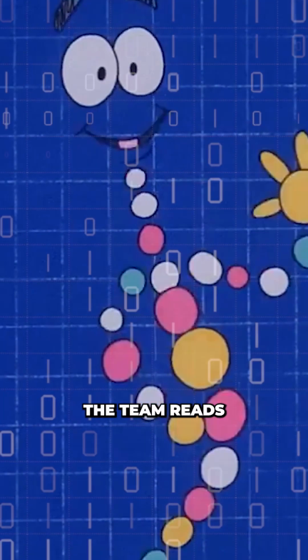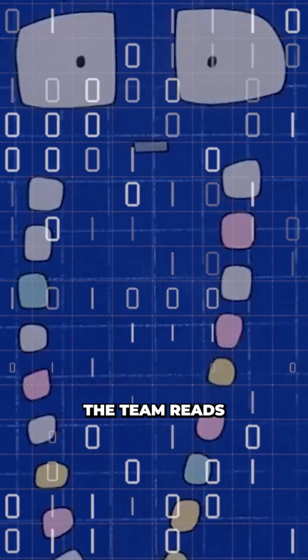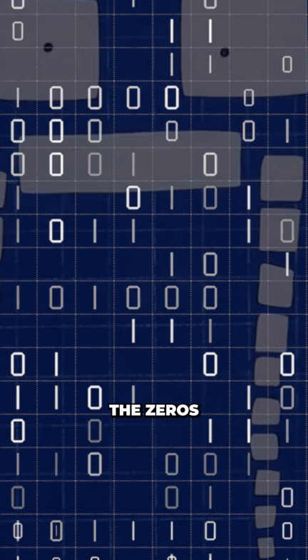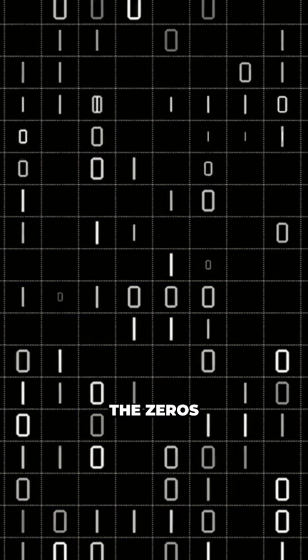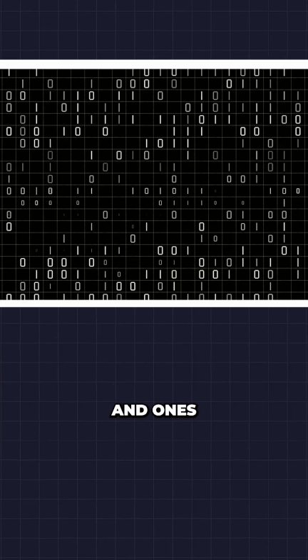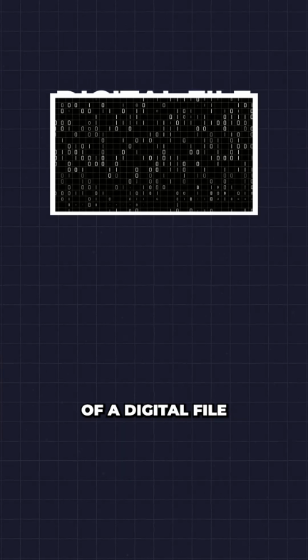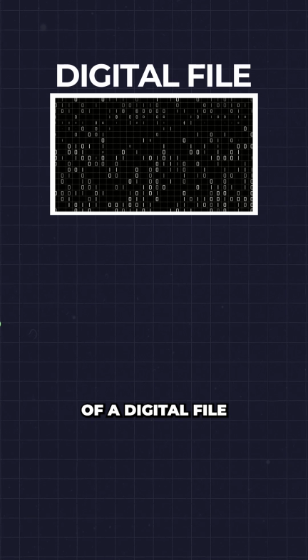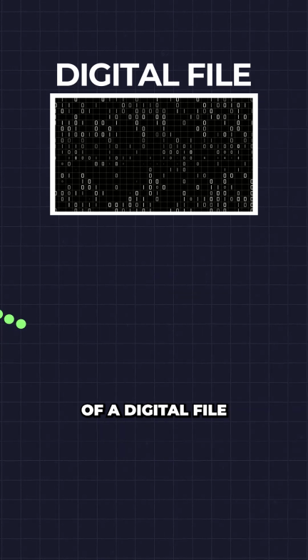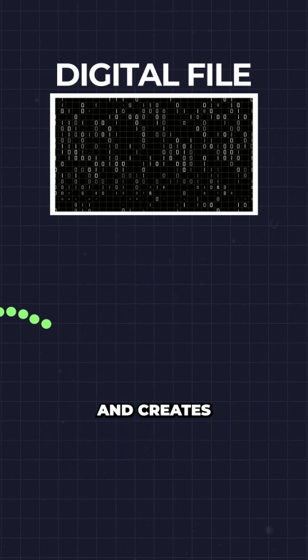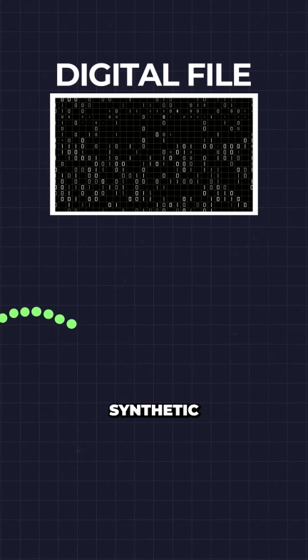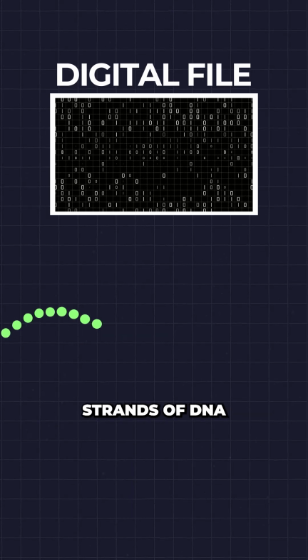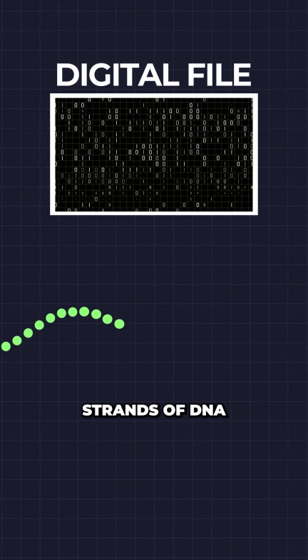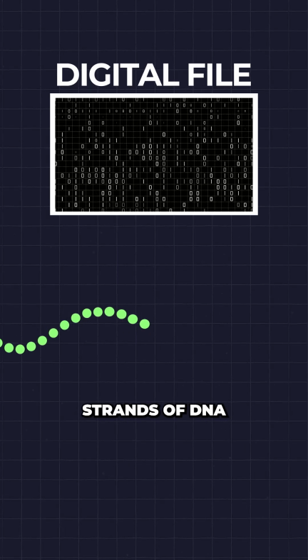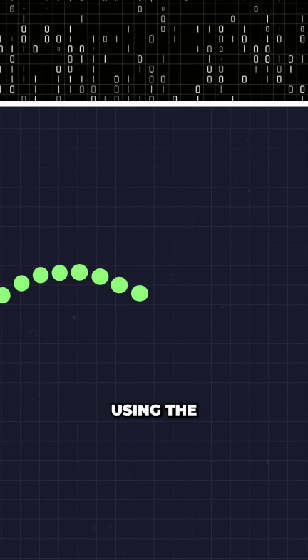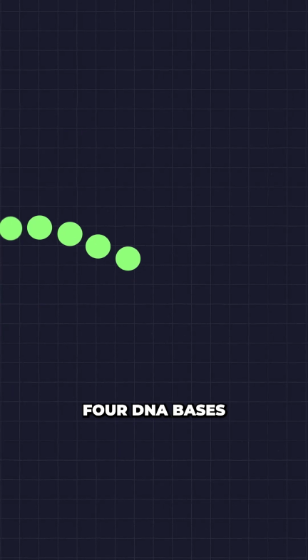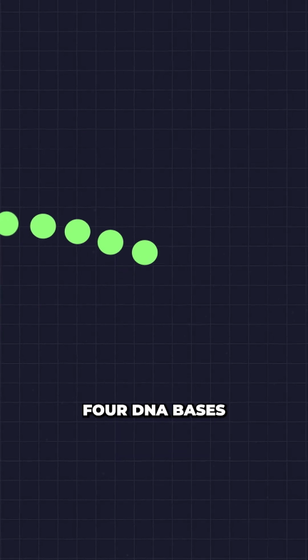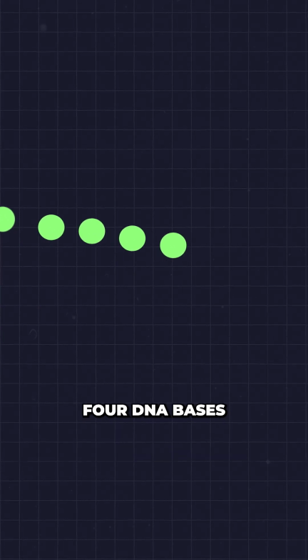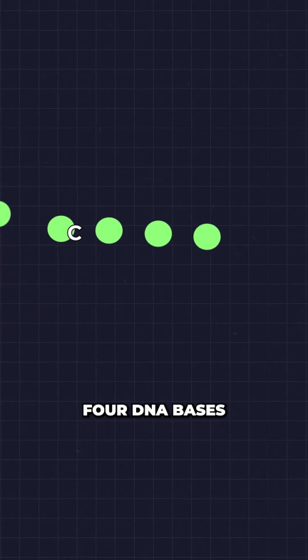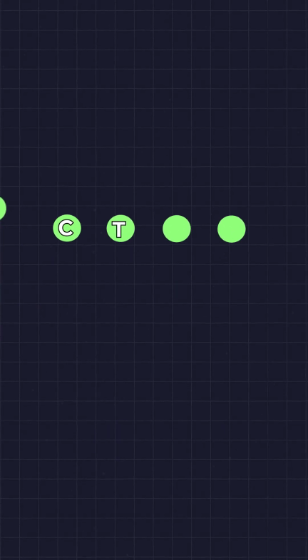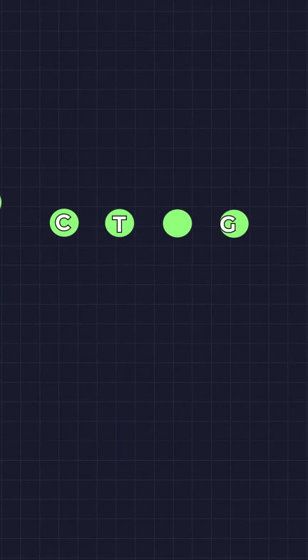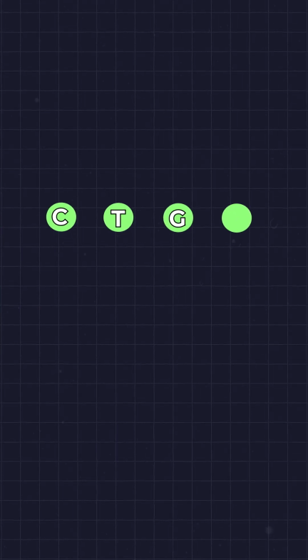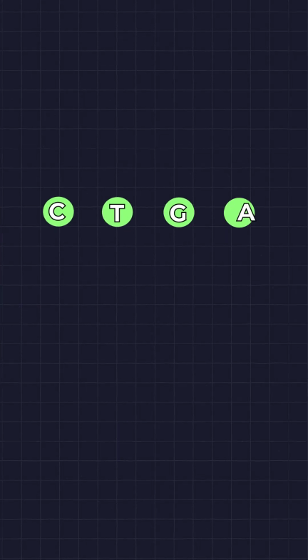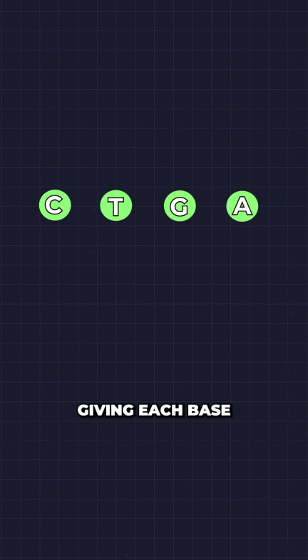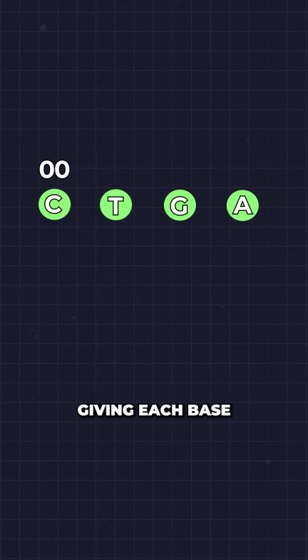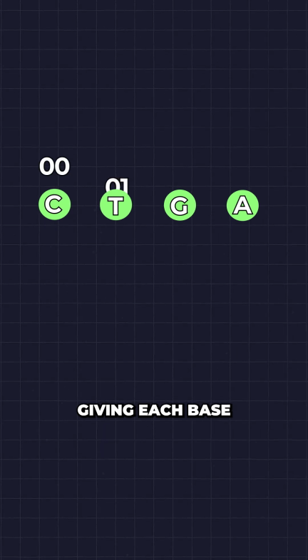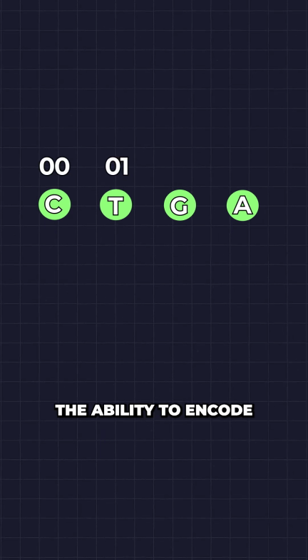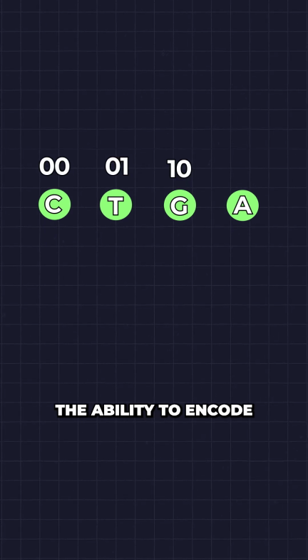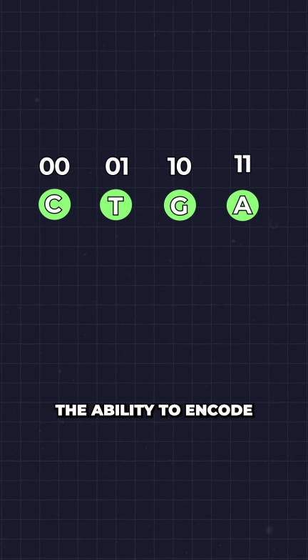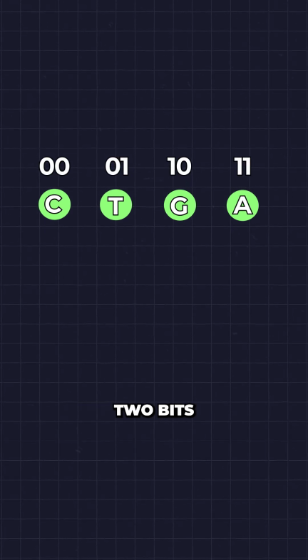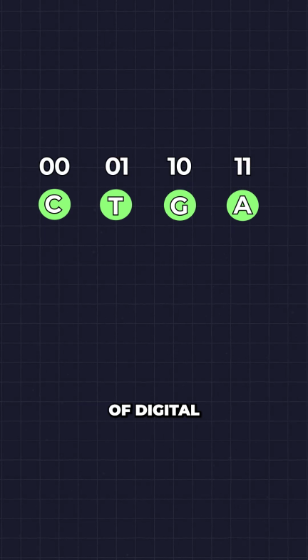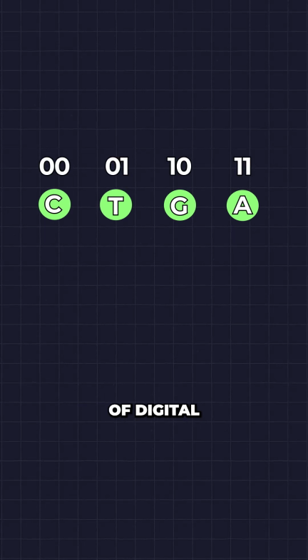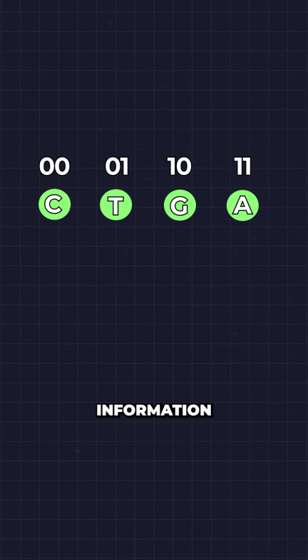The team reads the zeros and ones of a digital file and creates synthetic strands of DNA using the four DNA bases — C, T, G, and A — giving each base the ability to encode two bits of digital information.